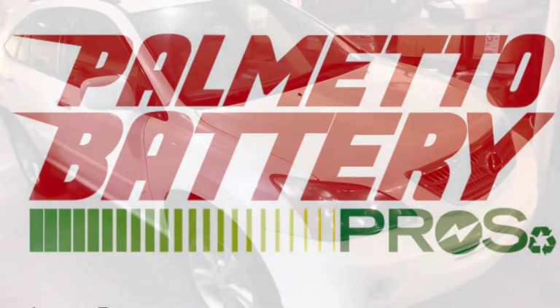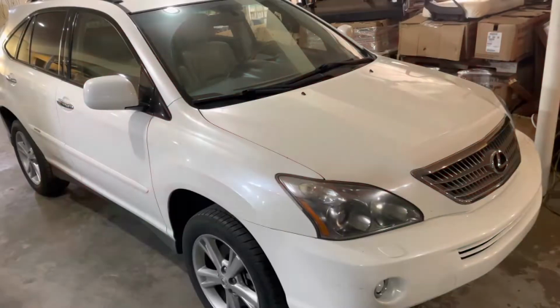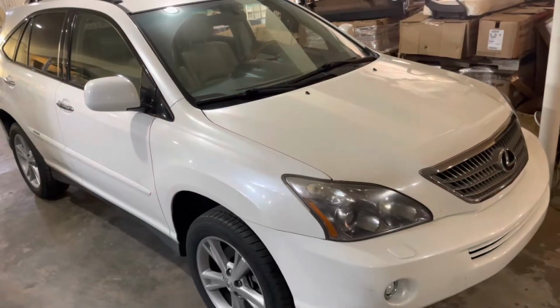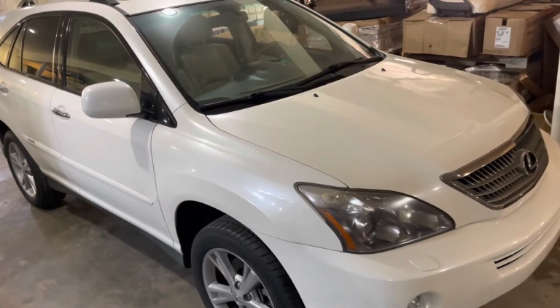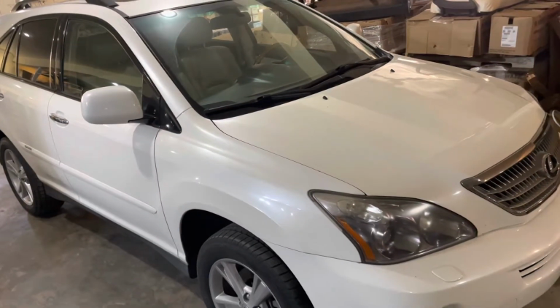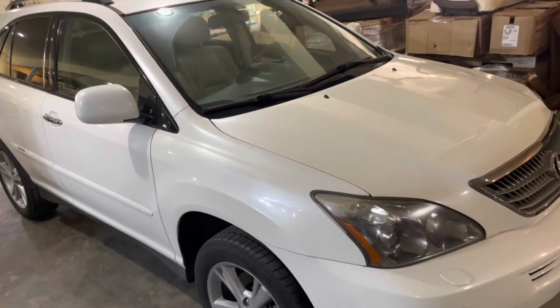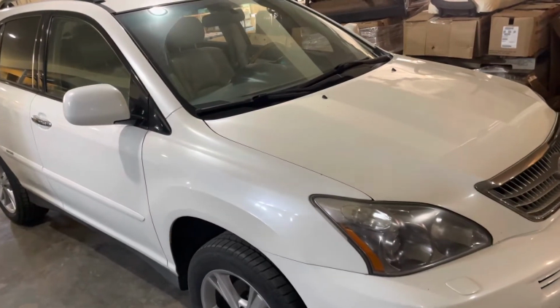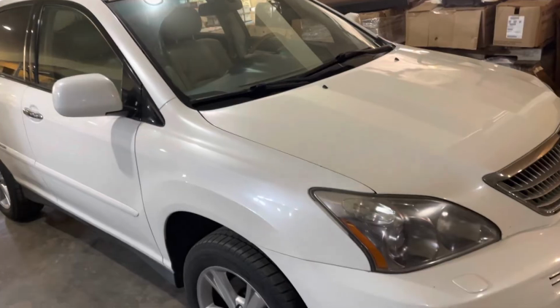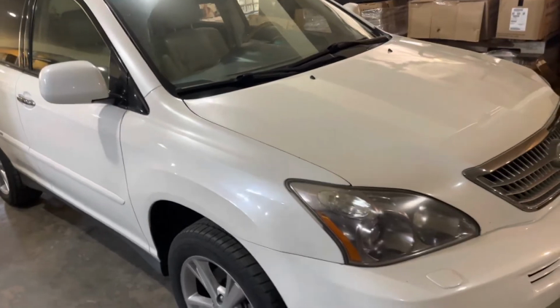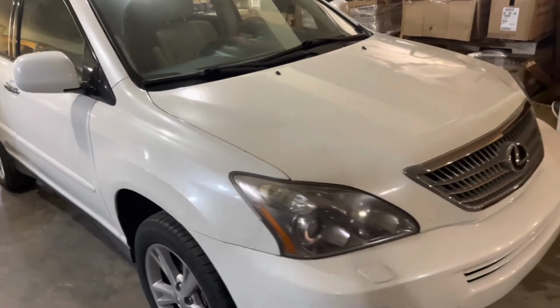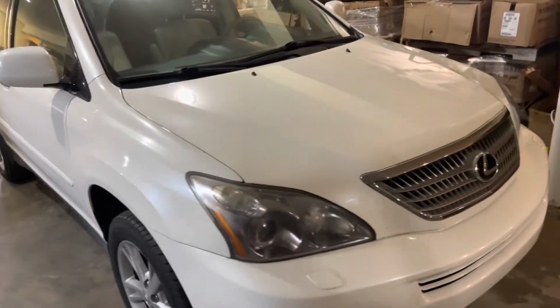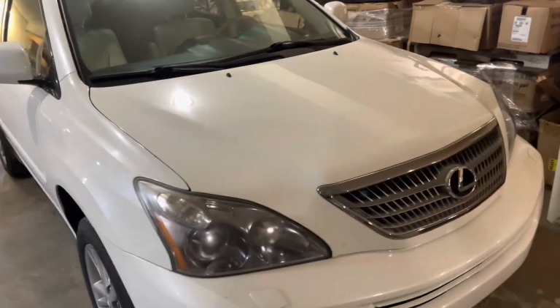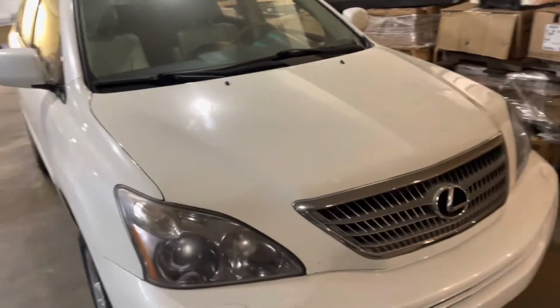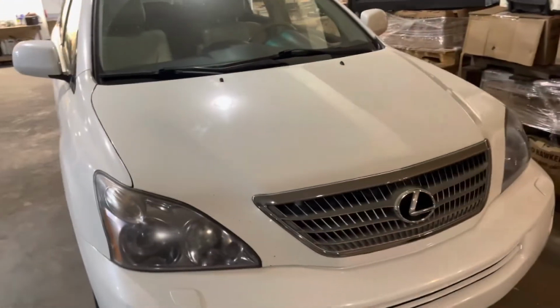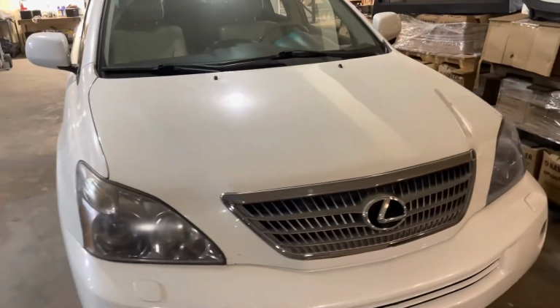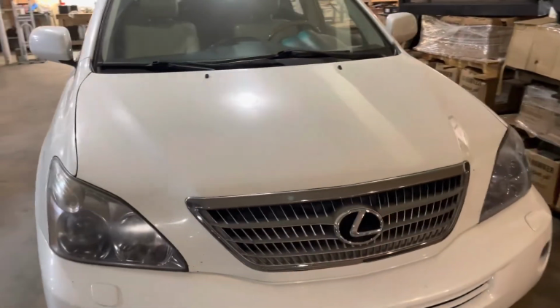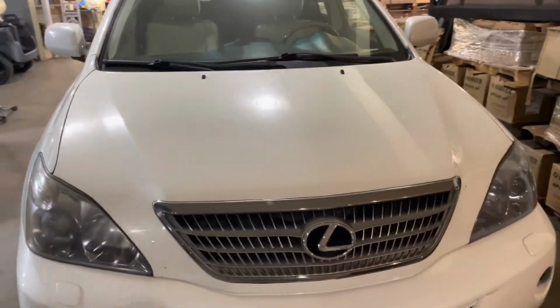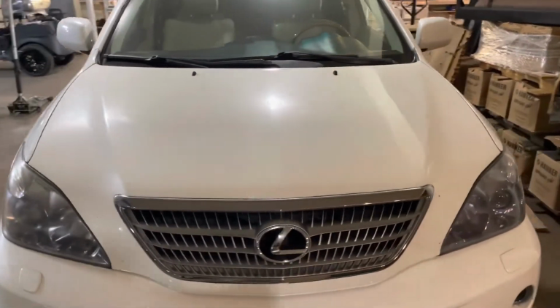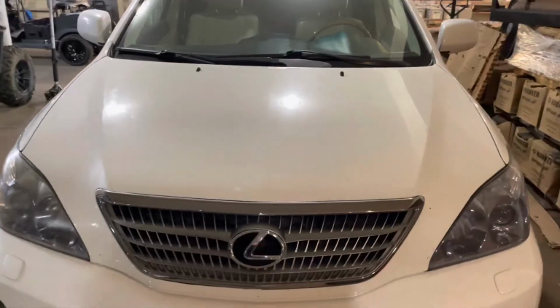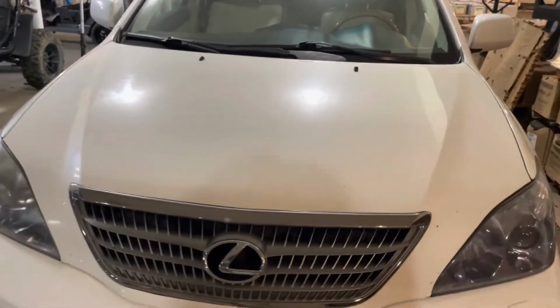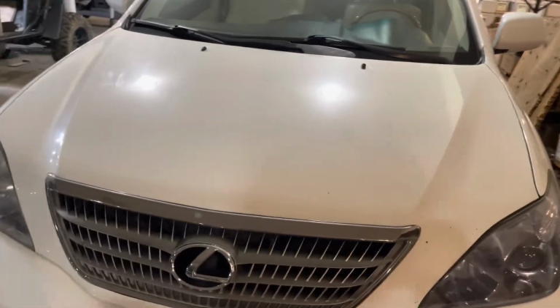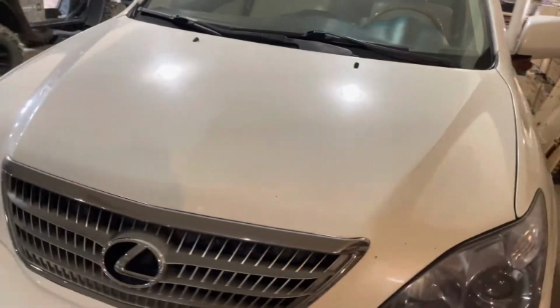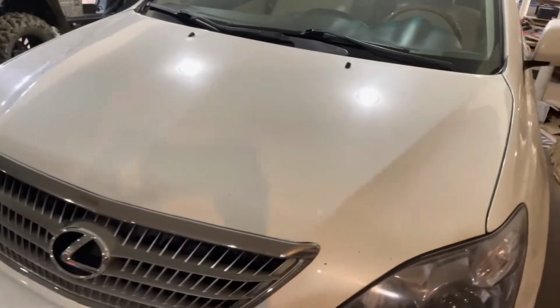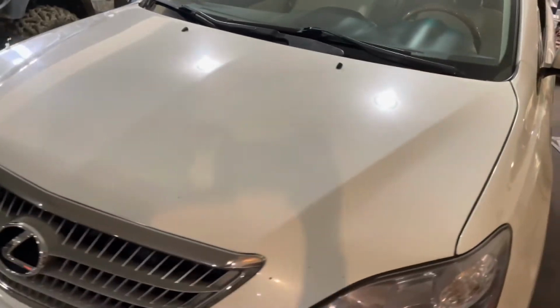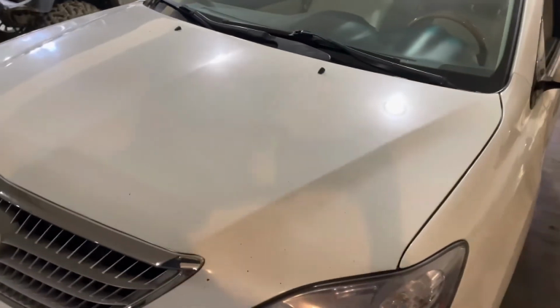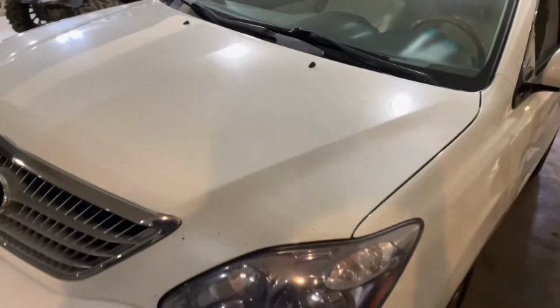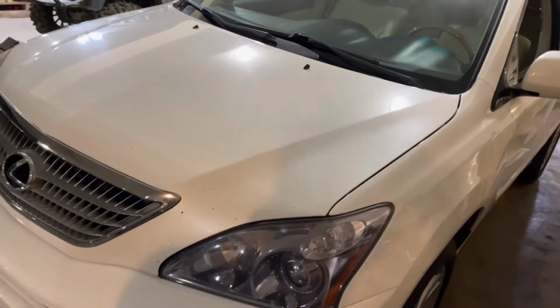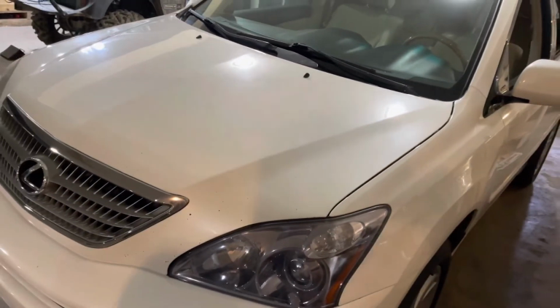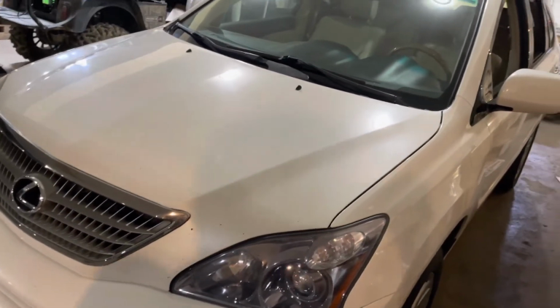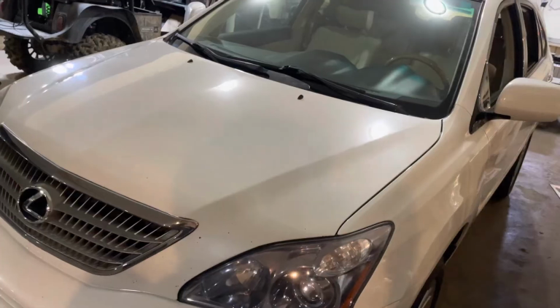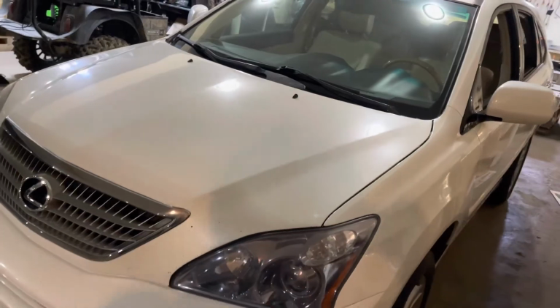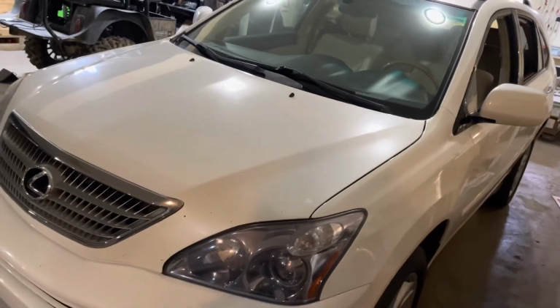Hey guys, Cory with Palmetto Battery Pros and today we are going to be rebuilding the hybrid battery in this 2008 Lexus RX 400h. It is also the same process and battery for the Toyota Highlander Hybrid.